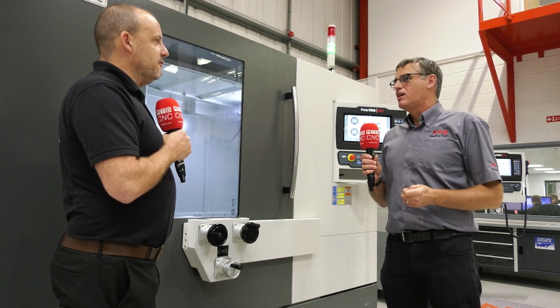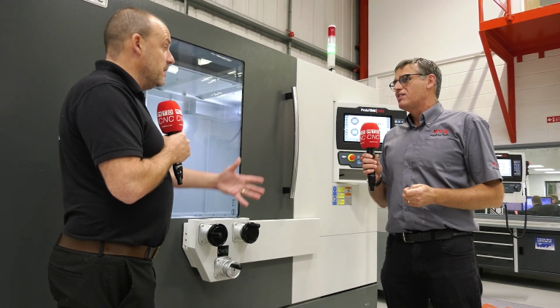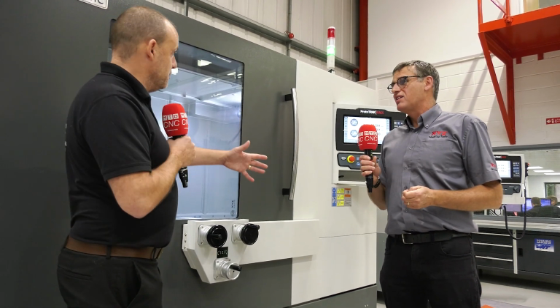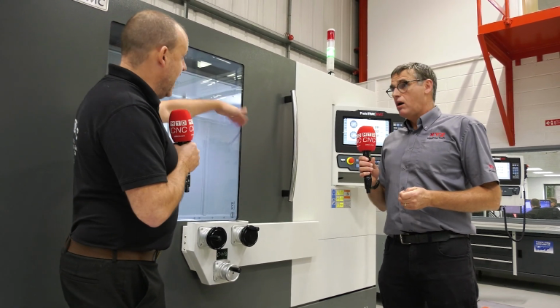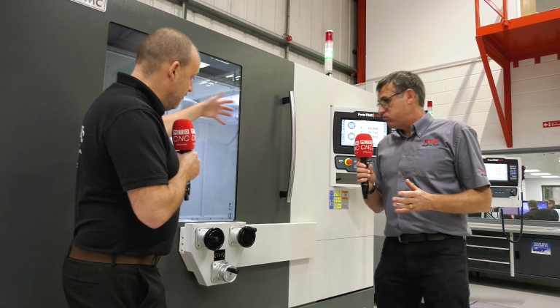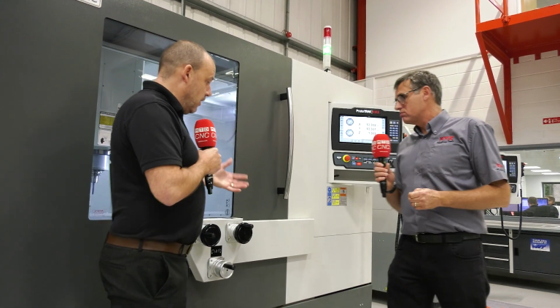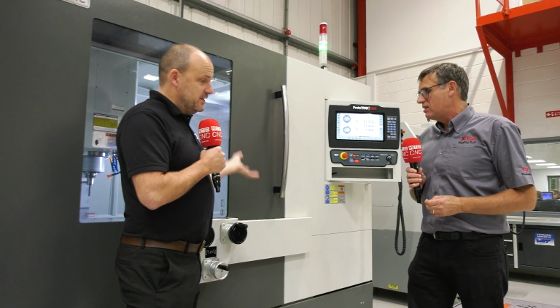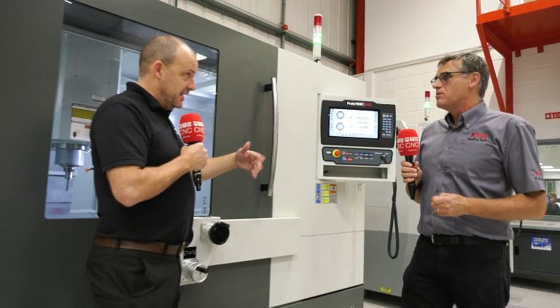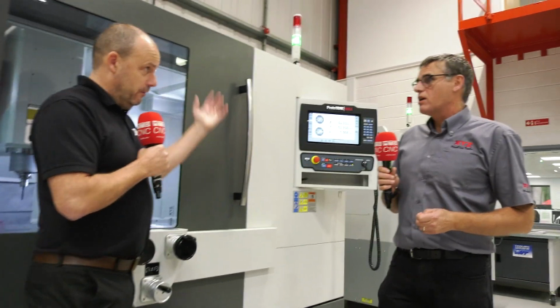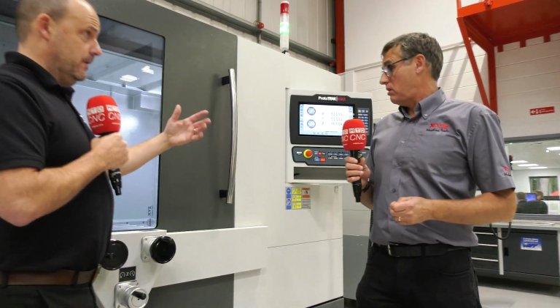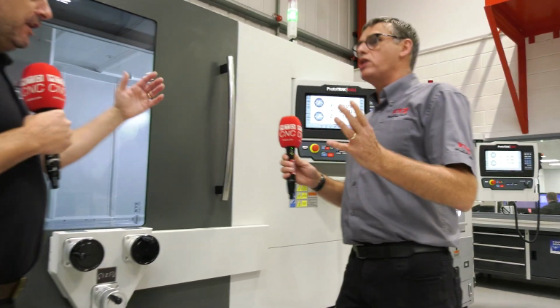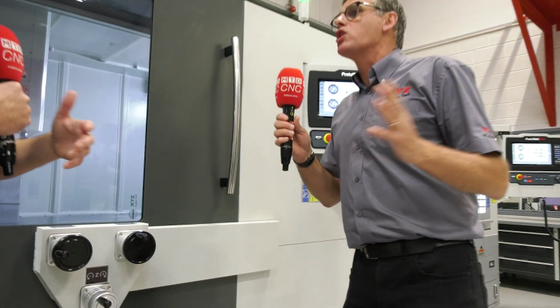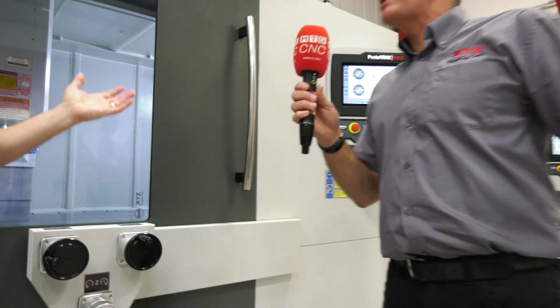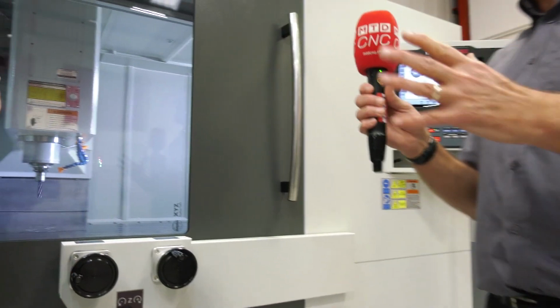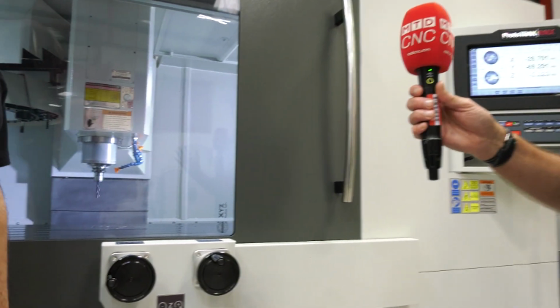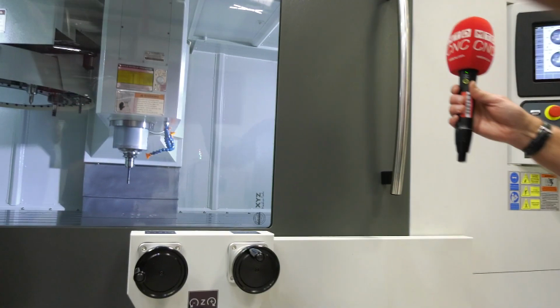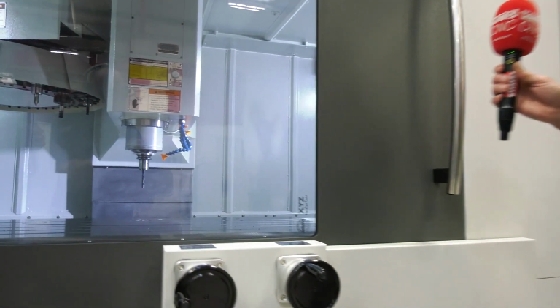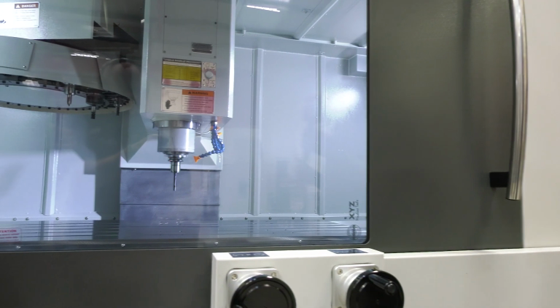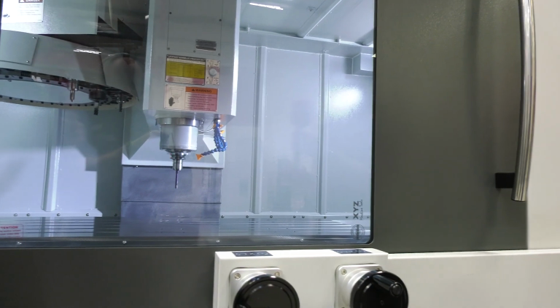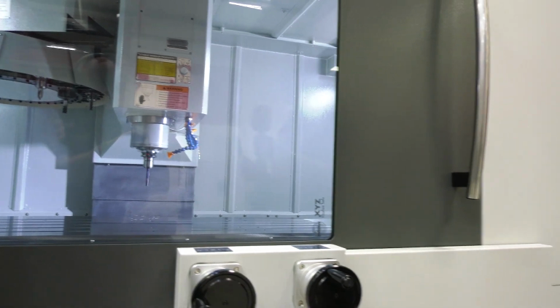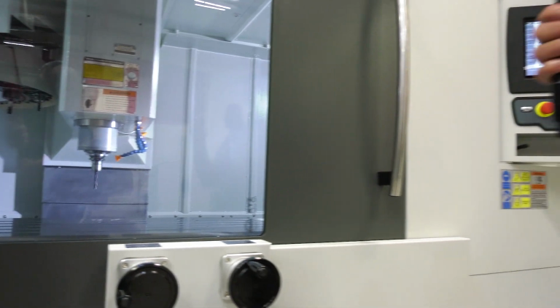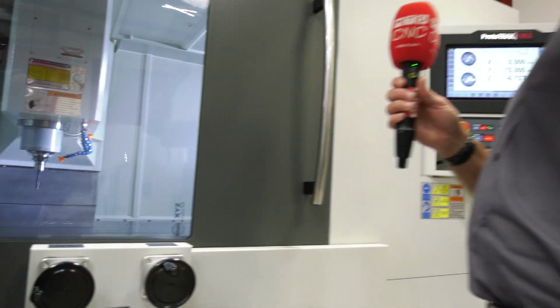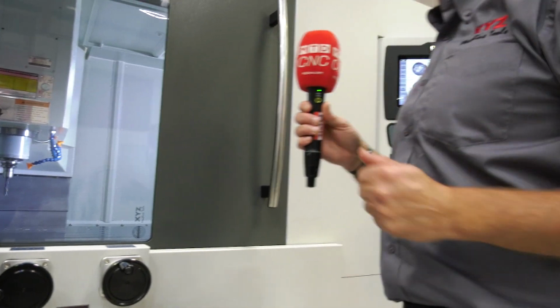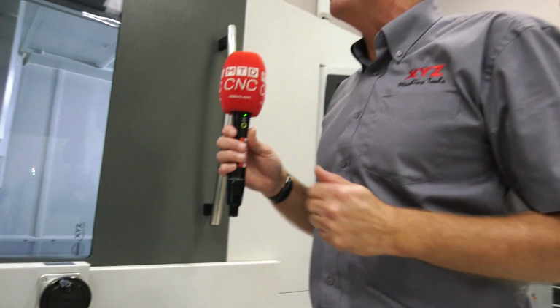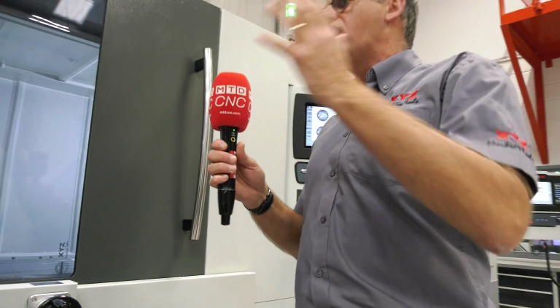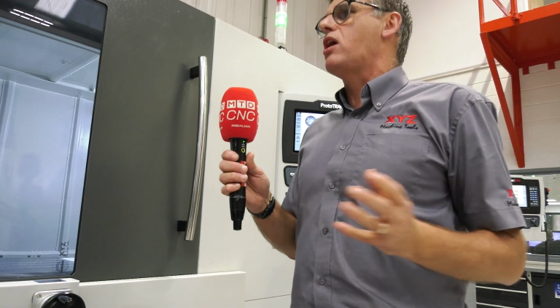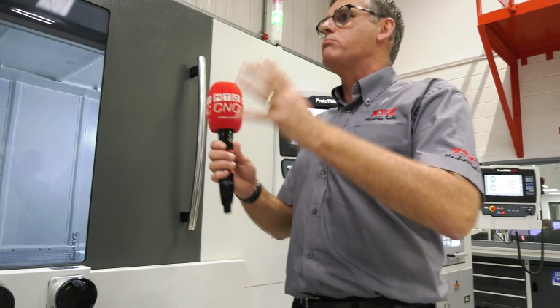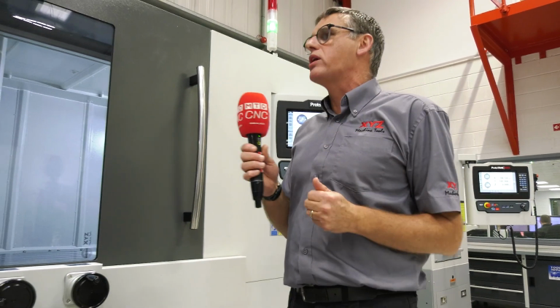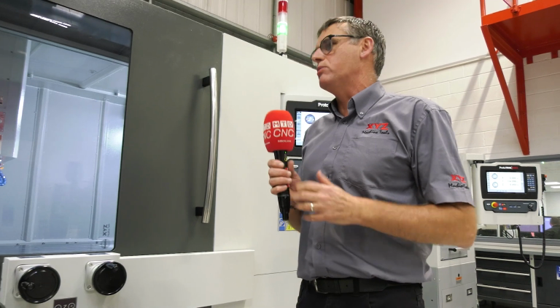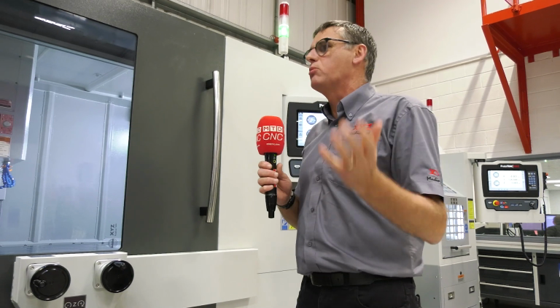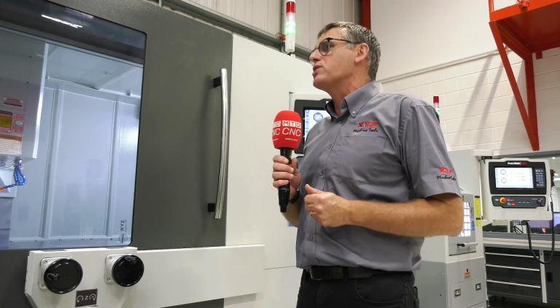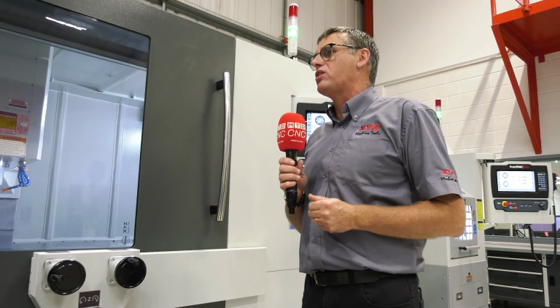Totally, totally flexible. With the guarding, if there is any coolant flying around your workshop is now going to be so clean because it's all inside the environment. You could add mist extraction and things like that that make your work environment so much more pleasant to work in.